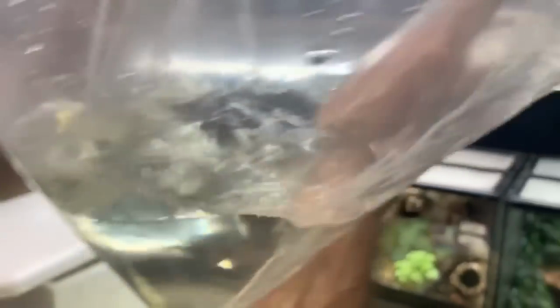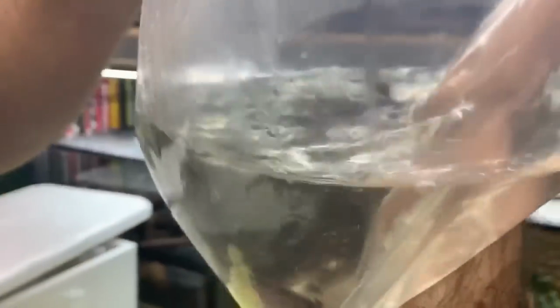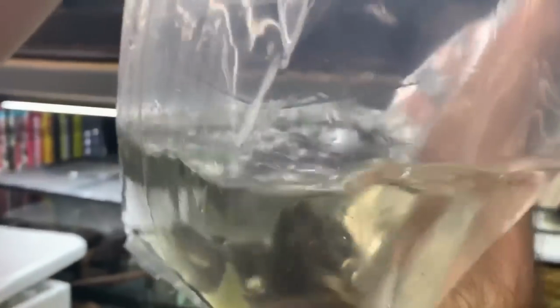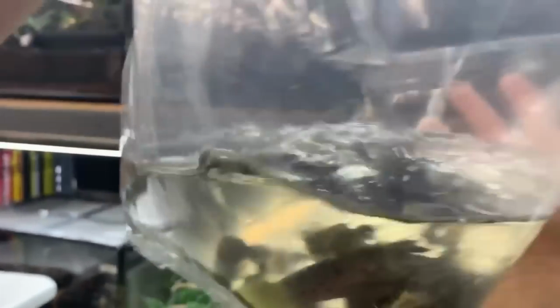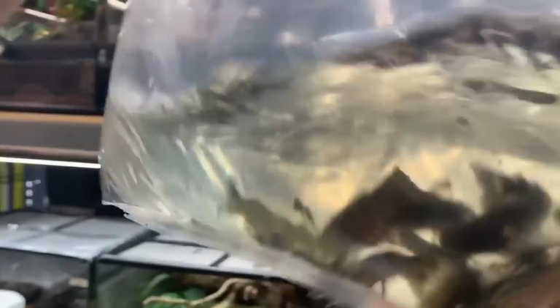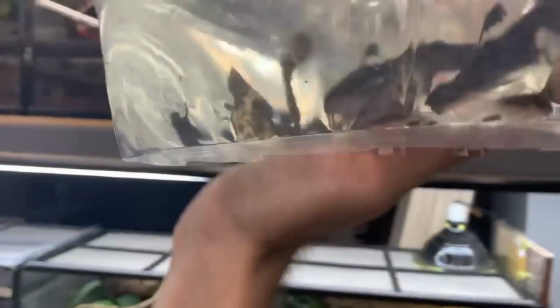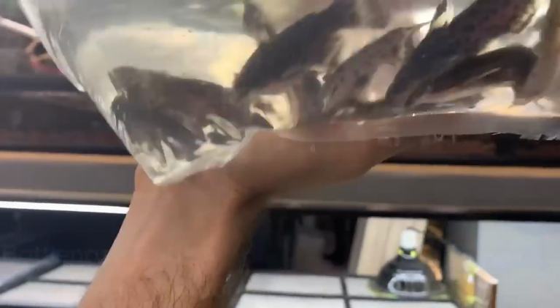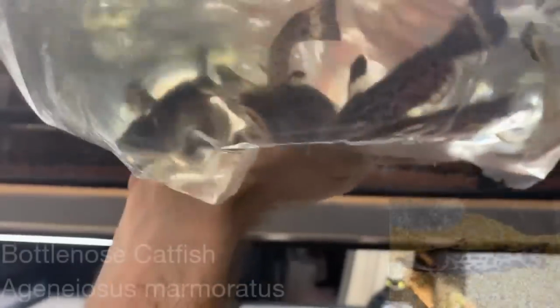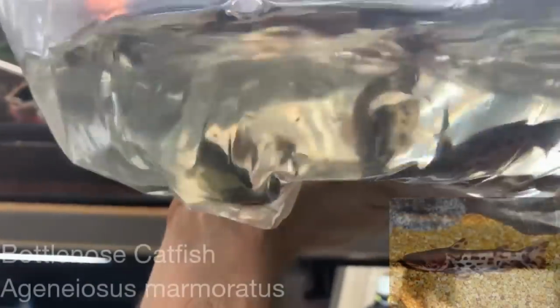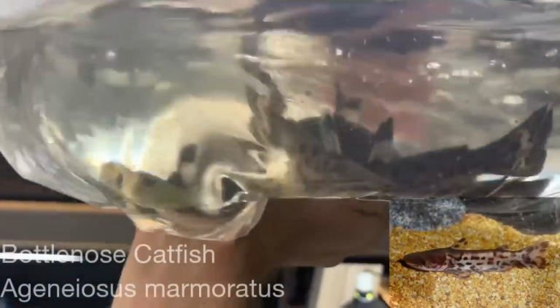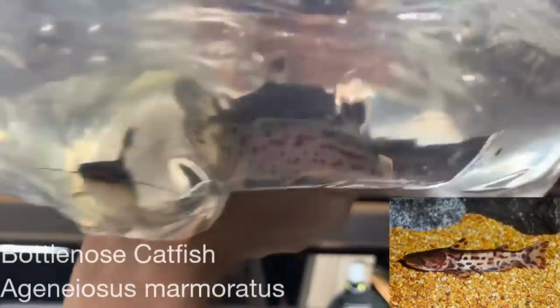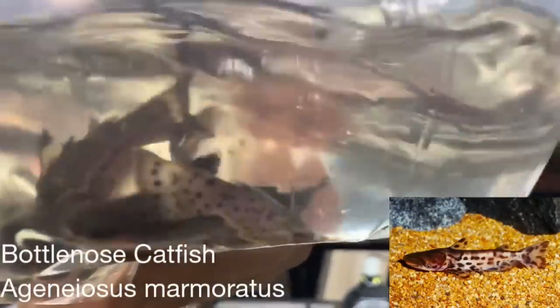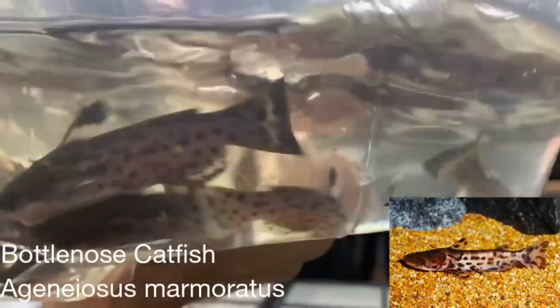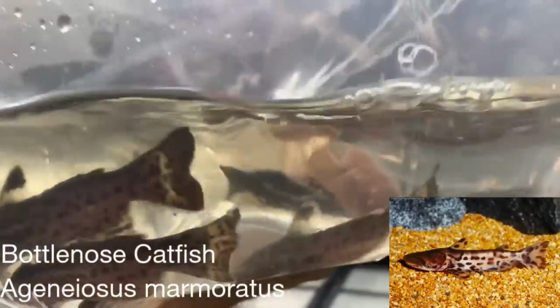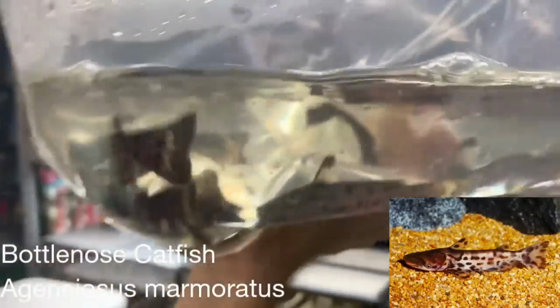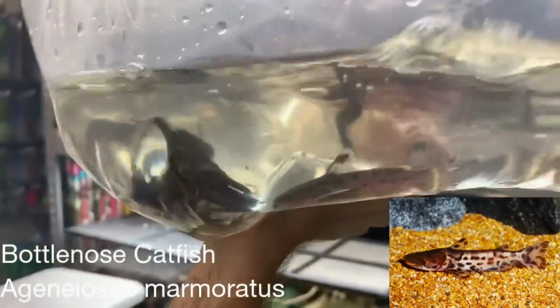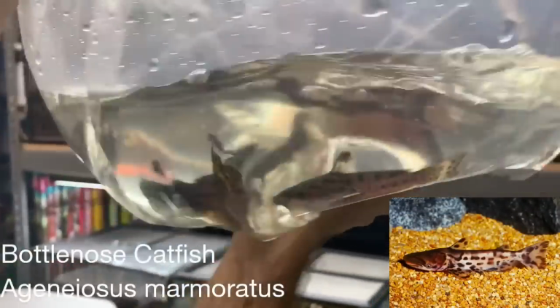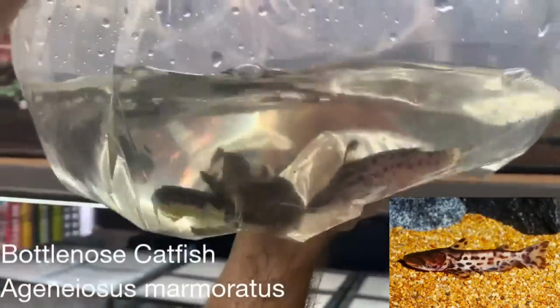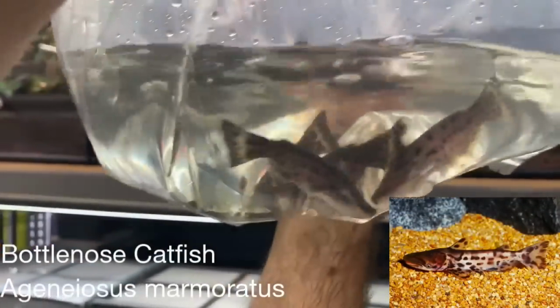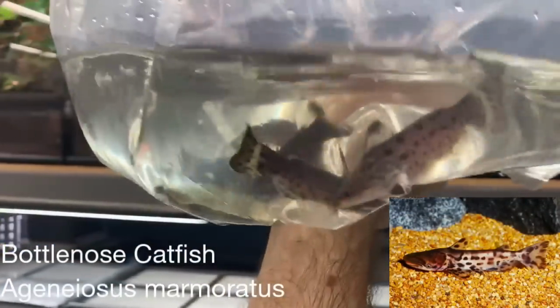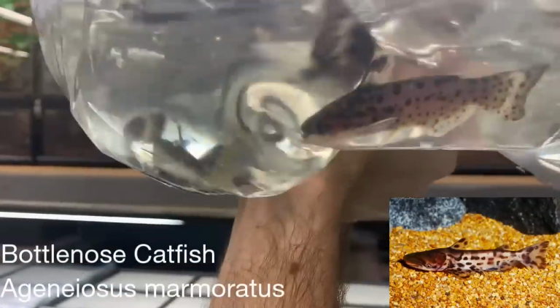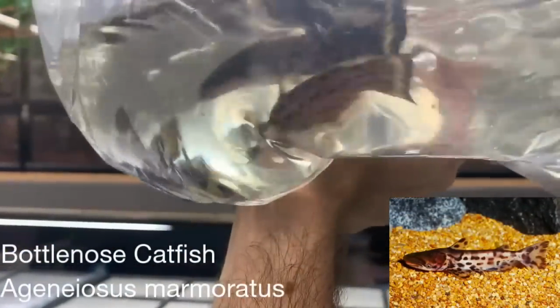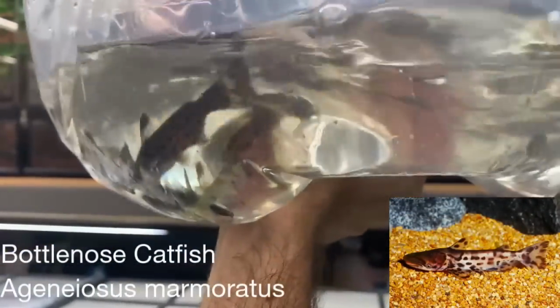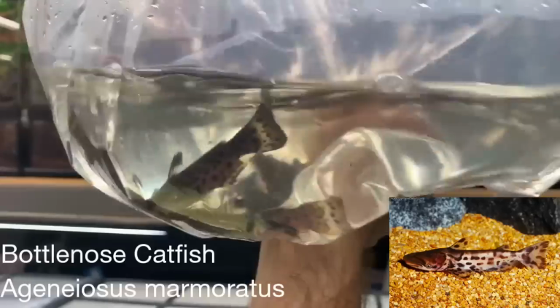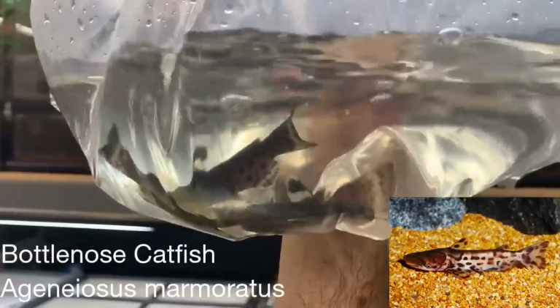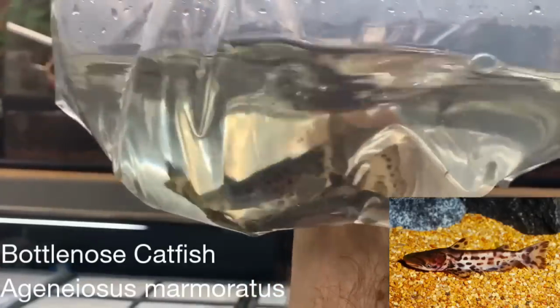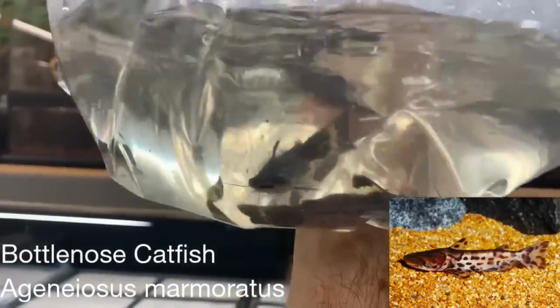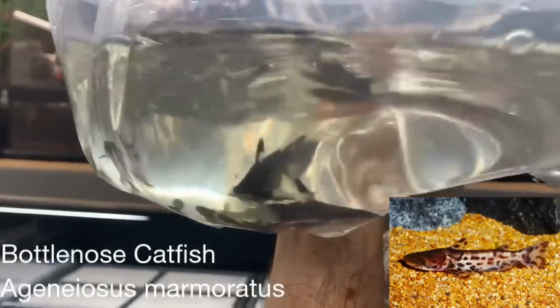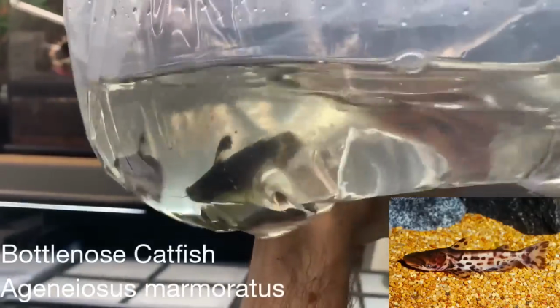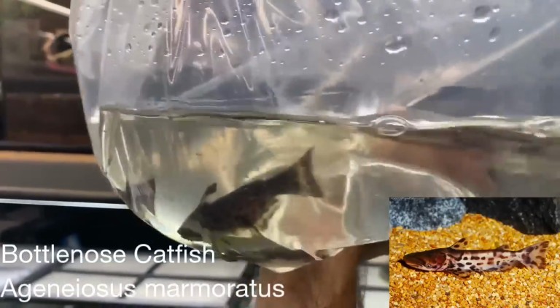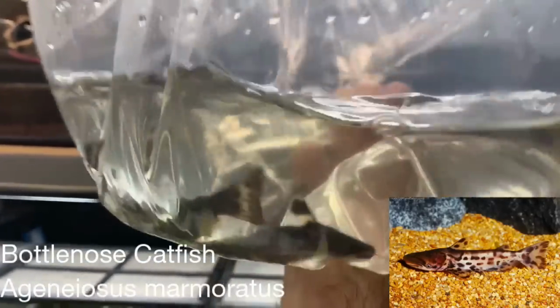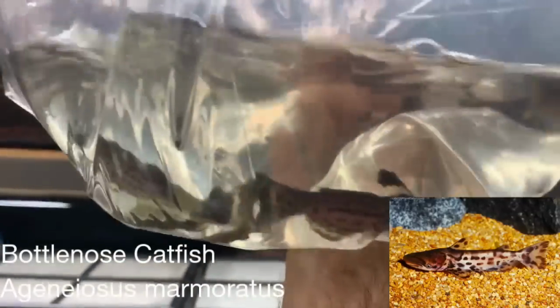Last up, these are marmoratus catfish, also commonly called bottlenose catfish. They get about seven inches long. They're pretty shy, so they're one that's usually more out at night — they'll hide amongst driftwood and crevices during the day.